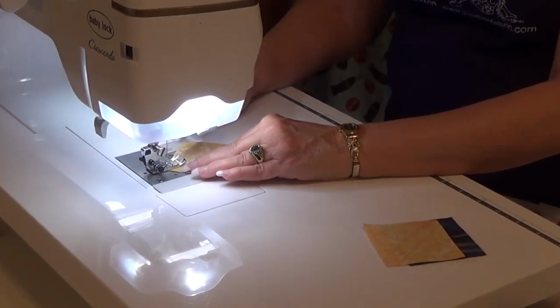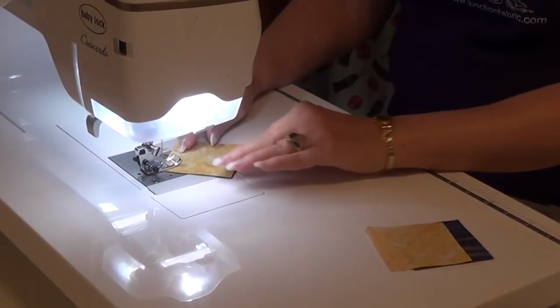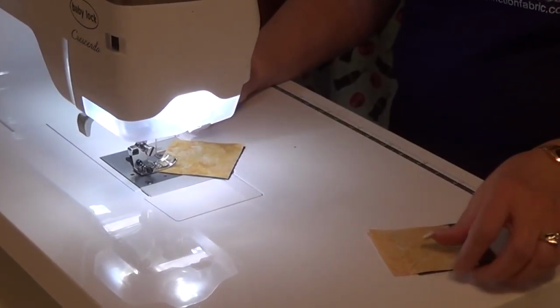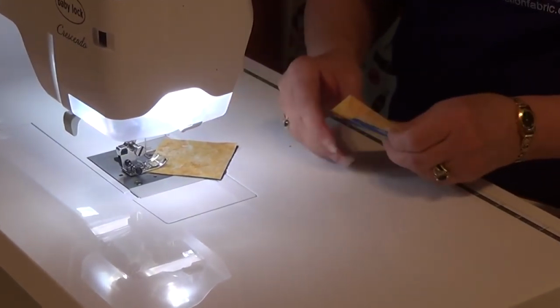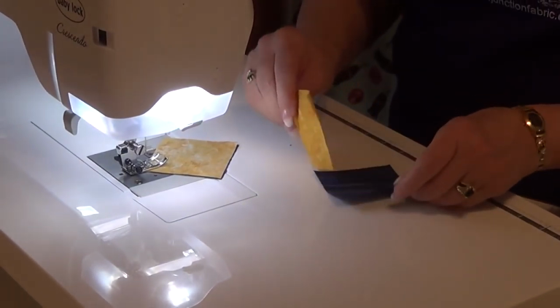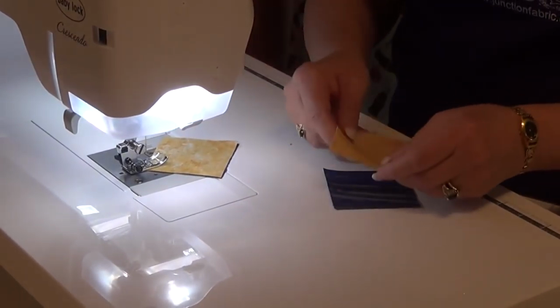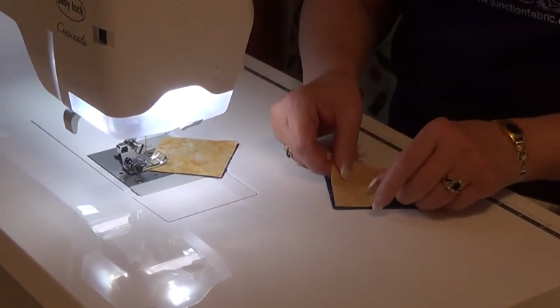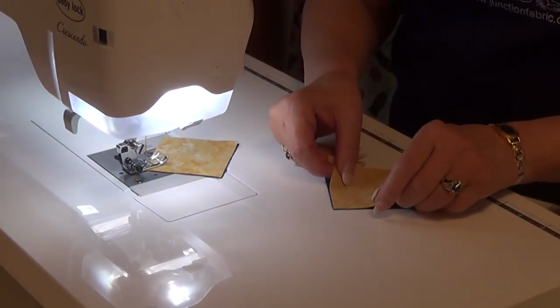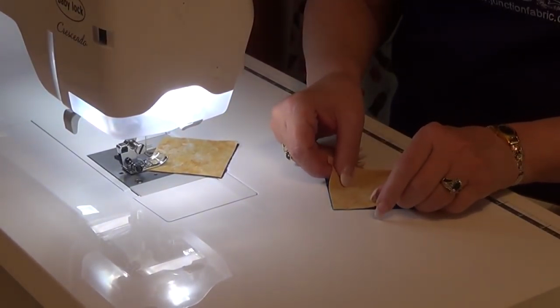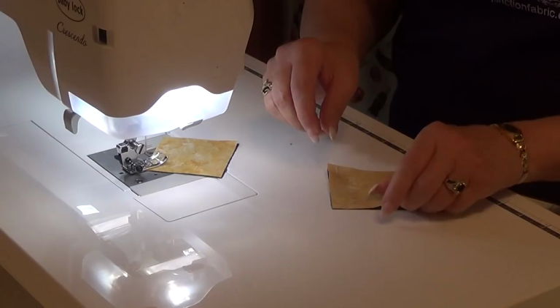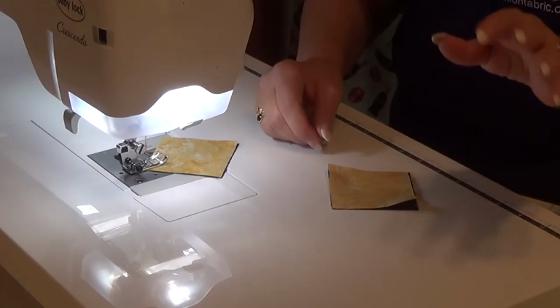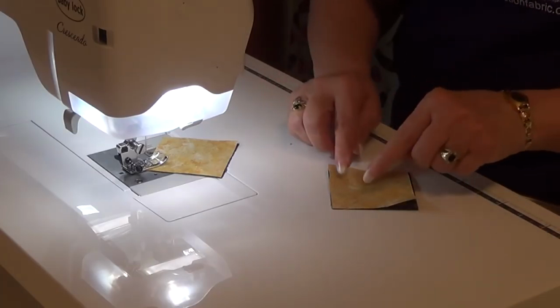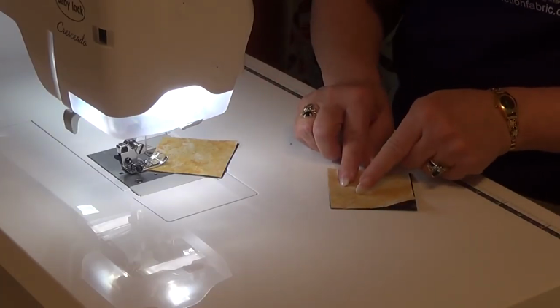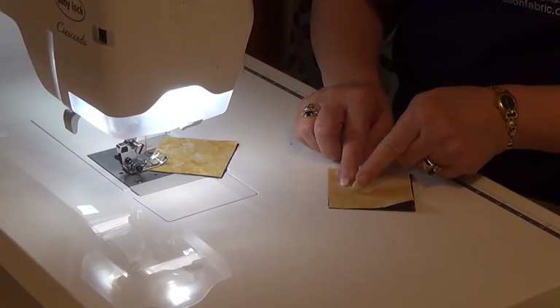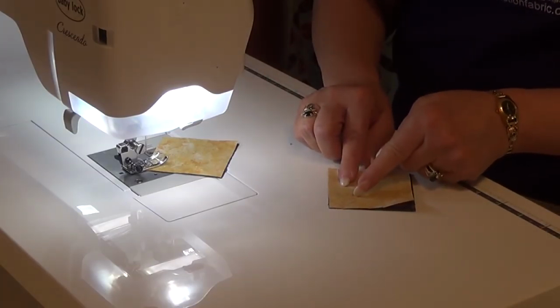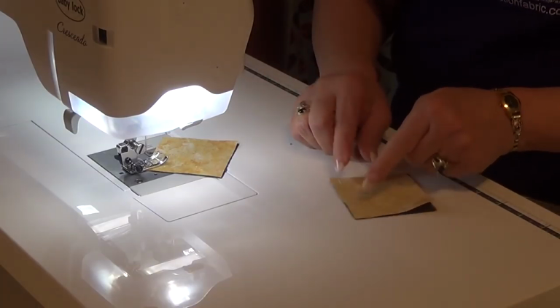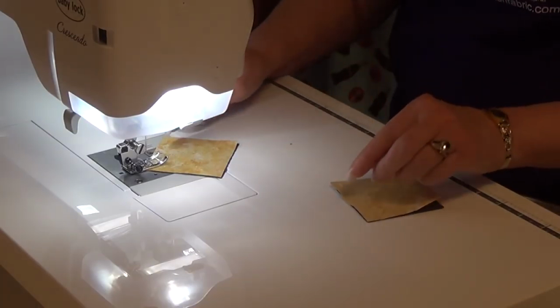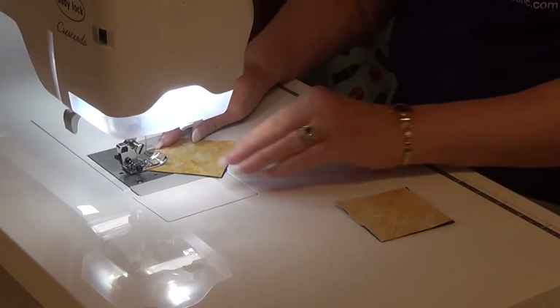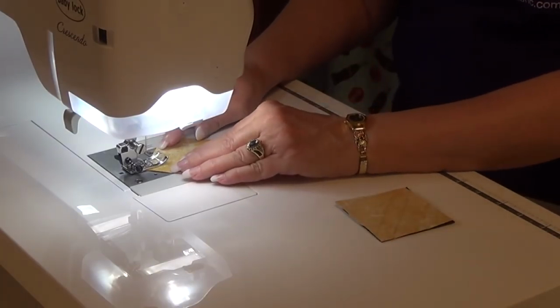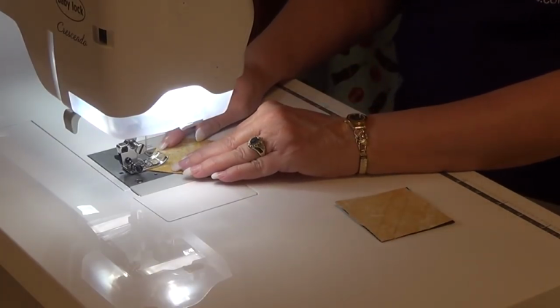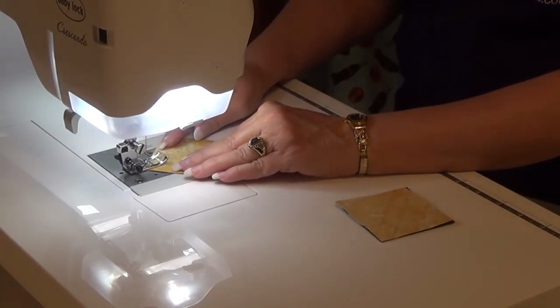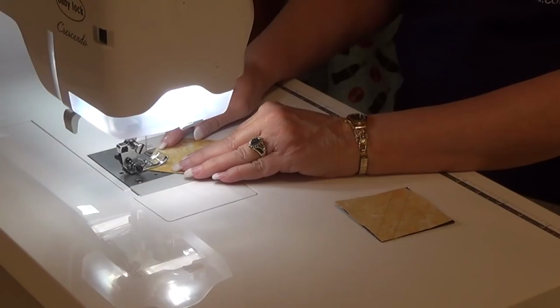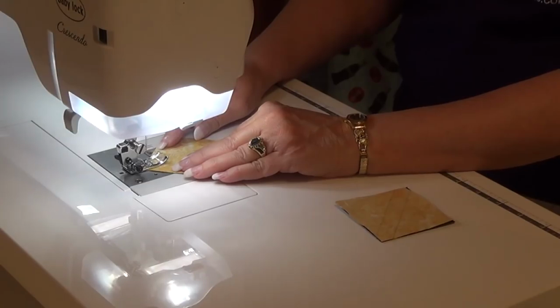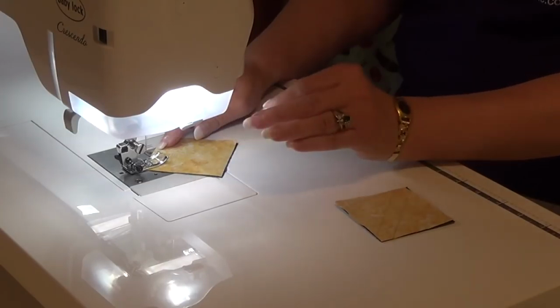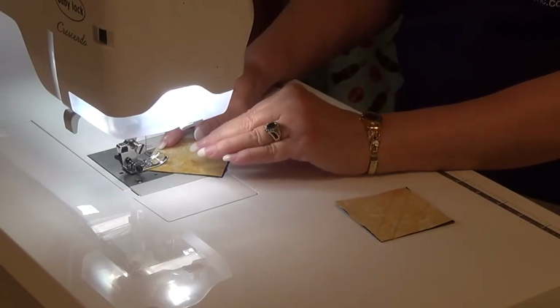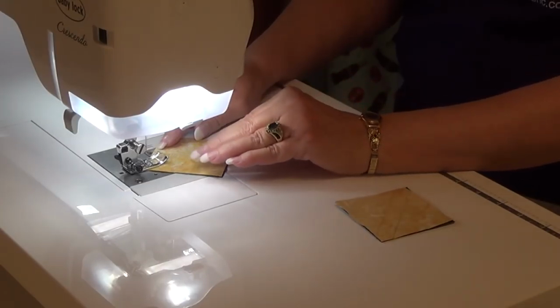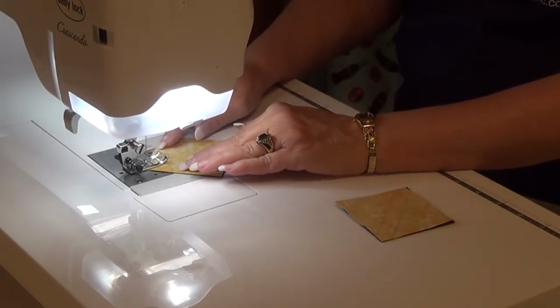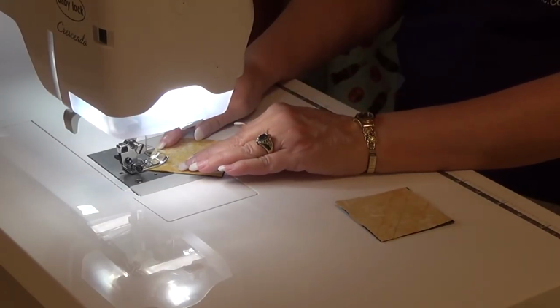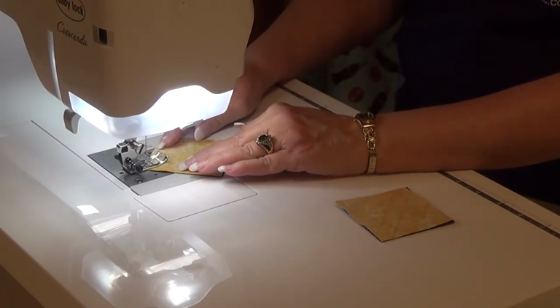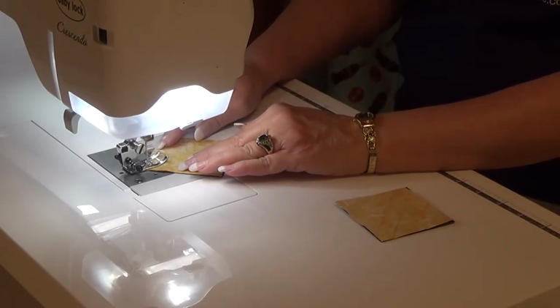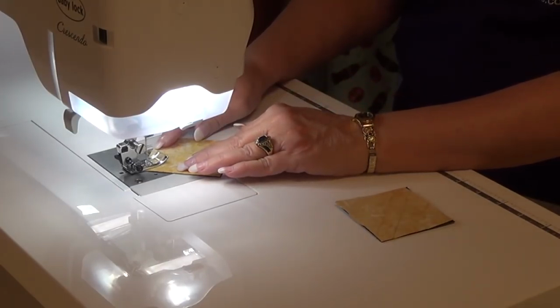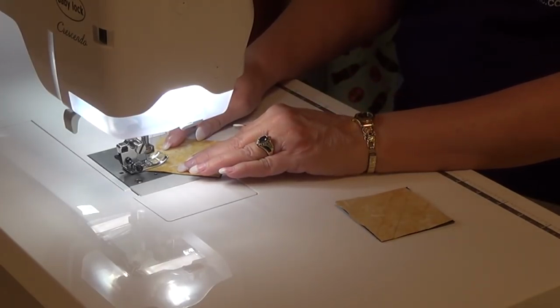When I stitch, I stitch either right on the line, or just to the inside on the seam-along side, to make sure that my half-square triangles, when I press them, stay the size that I want them.